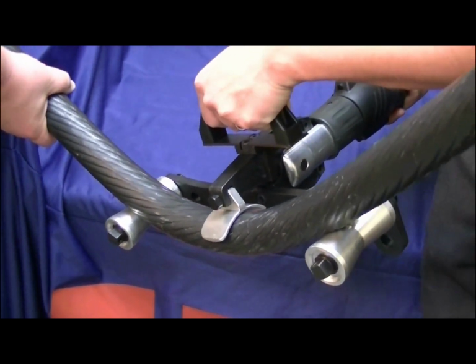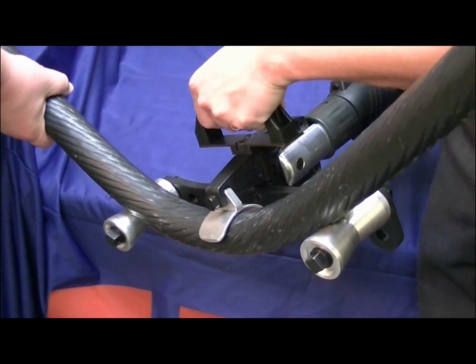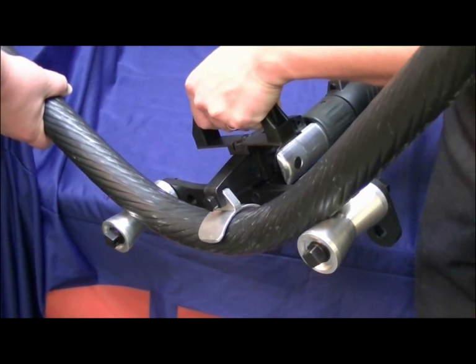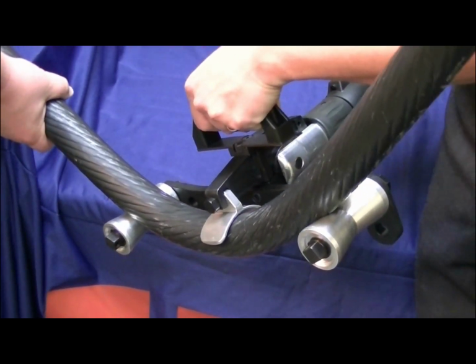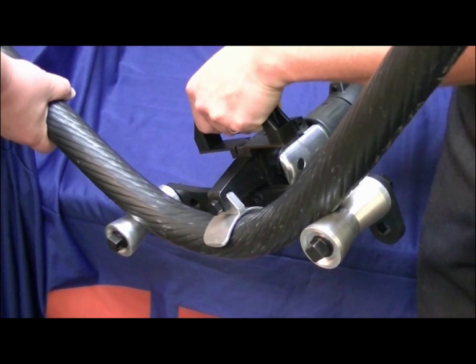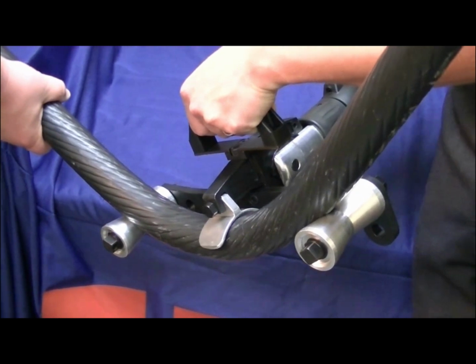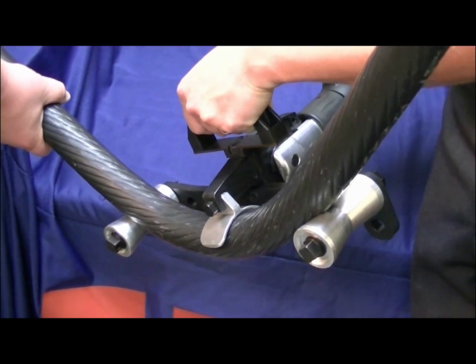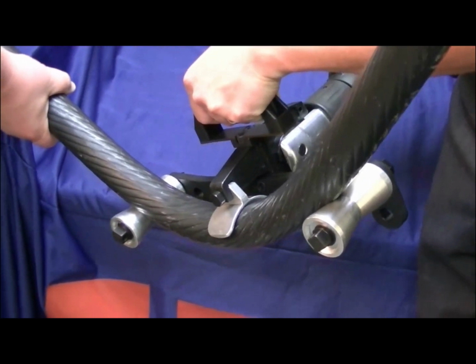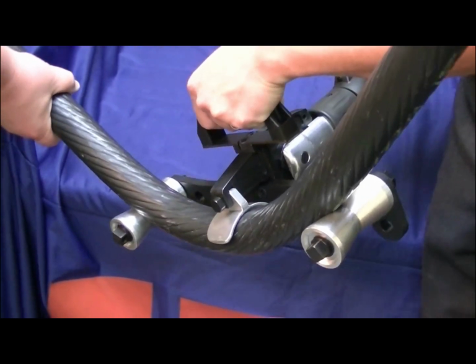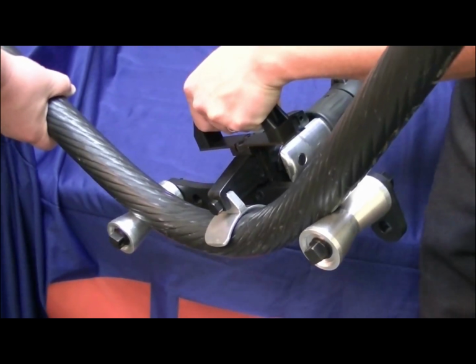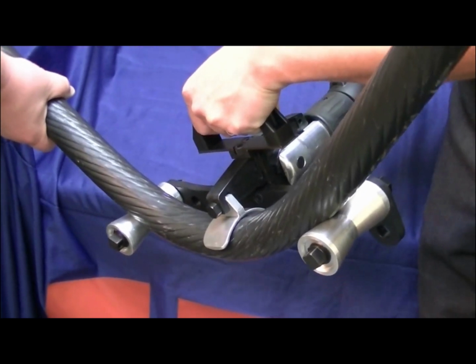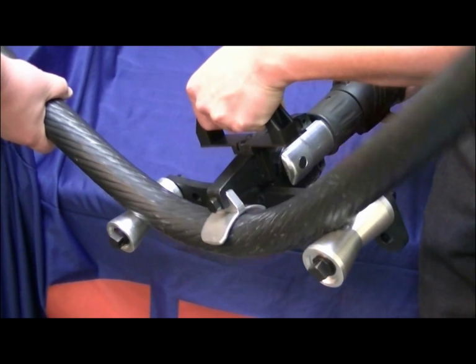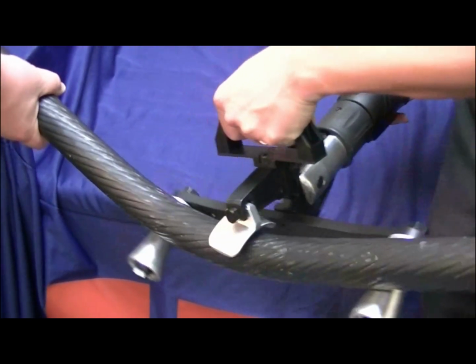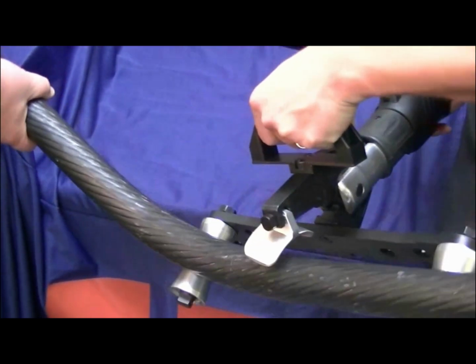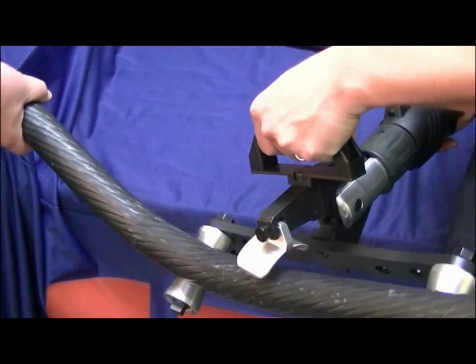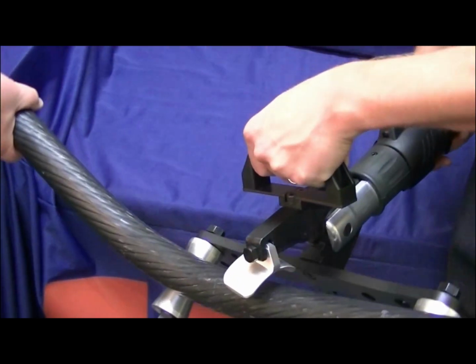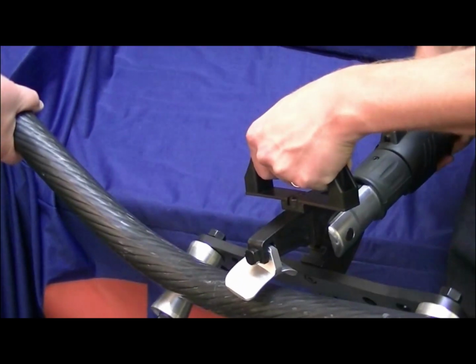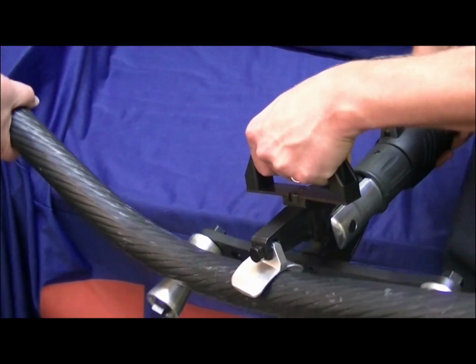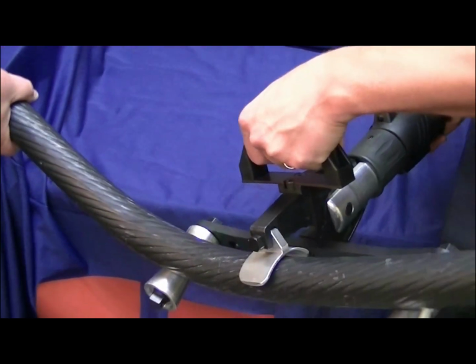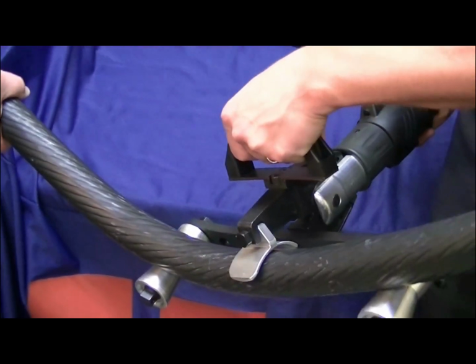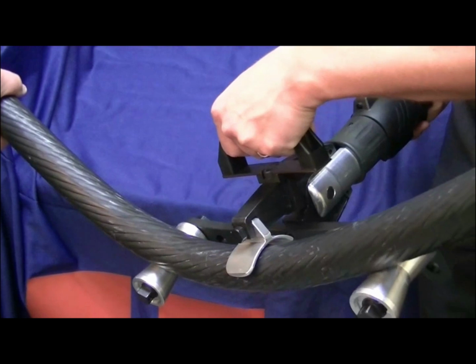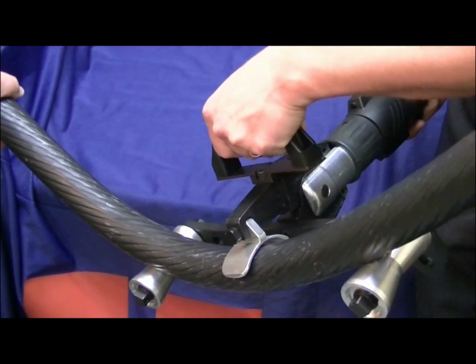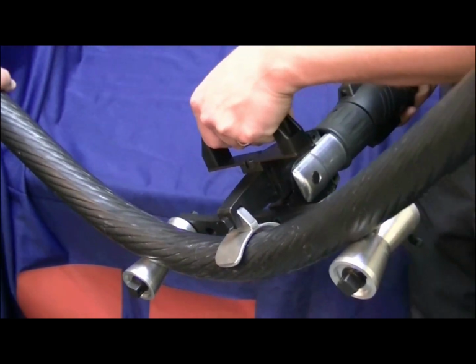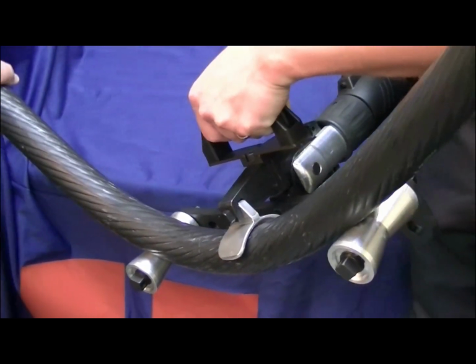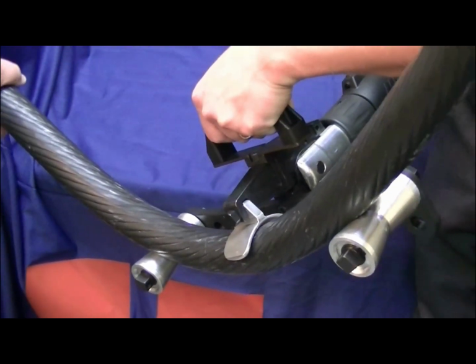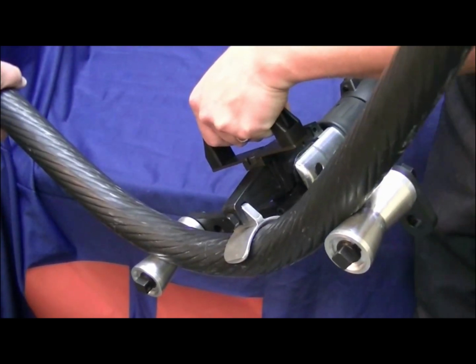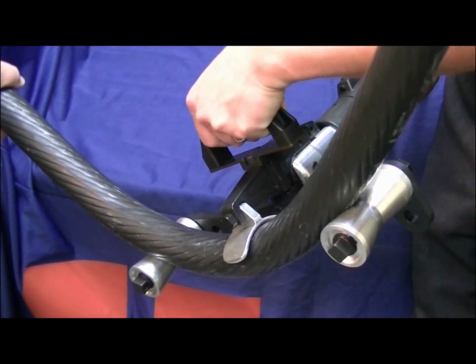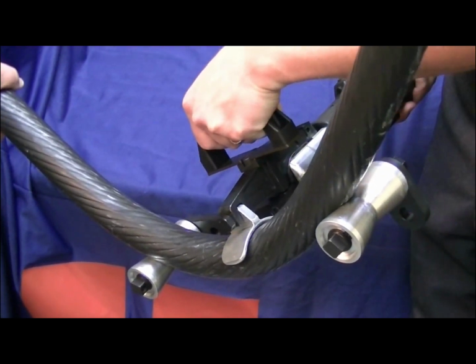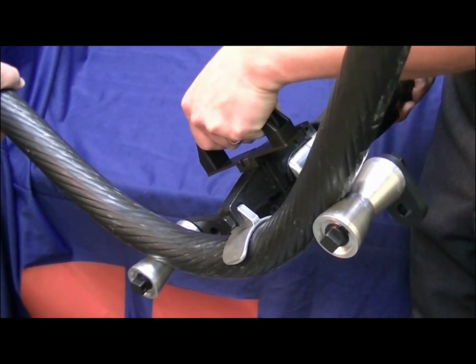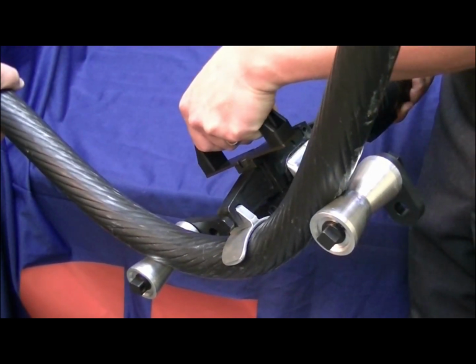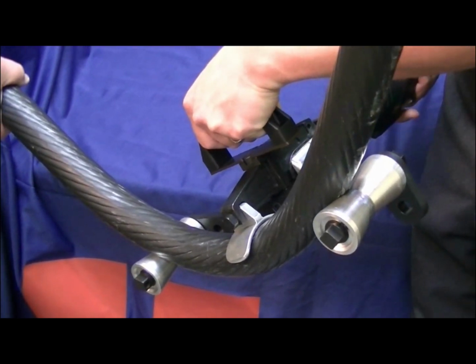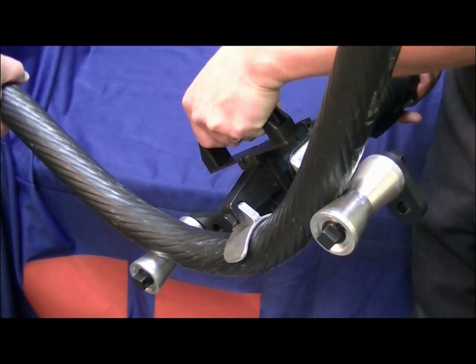Use caution not to bend the cable to a radius too tight, as it may damage the insulation or conductor. Typically a bend radius should be approximately 12 times the diameter of the cable itself.